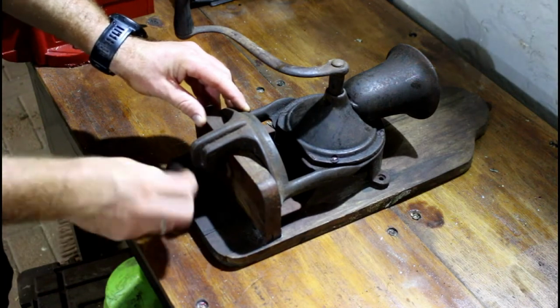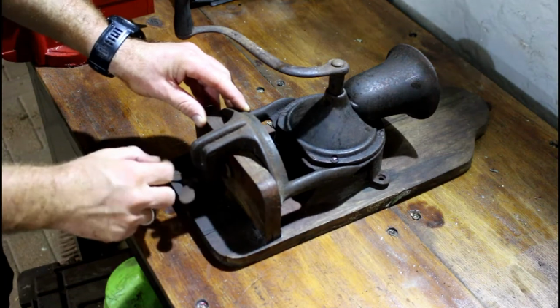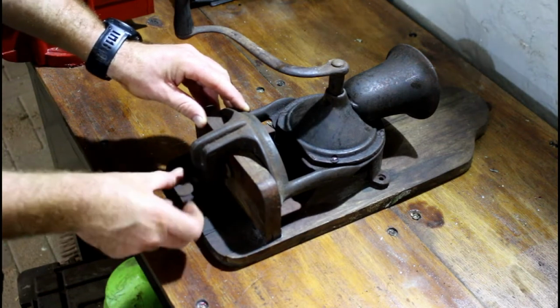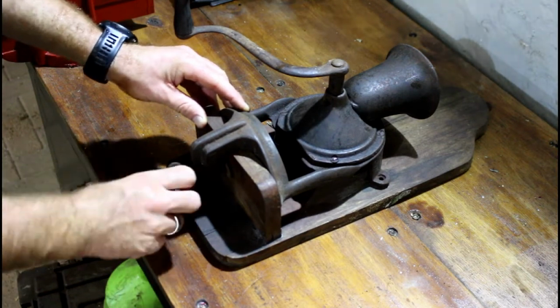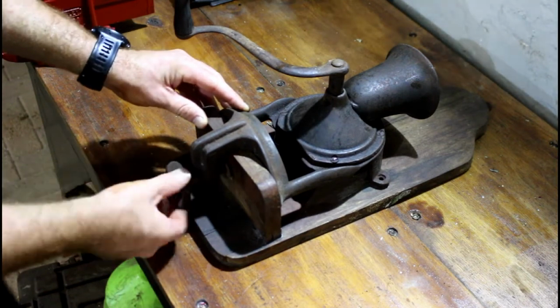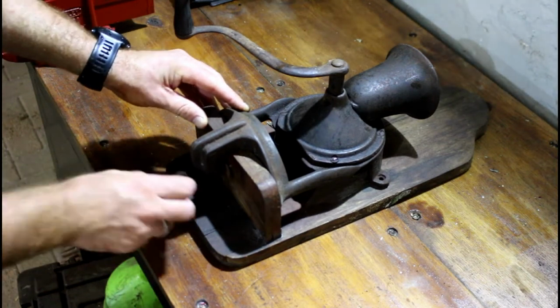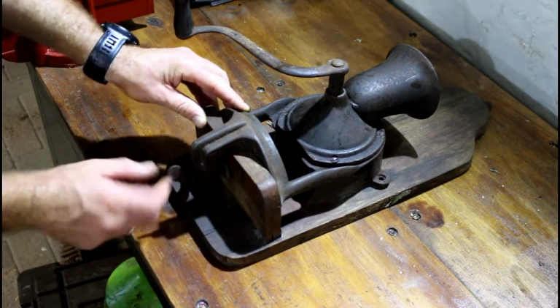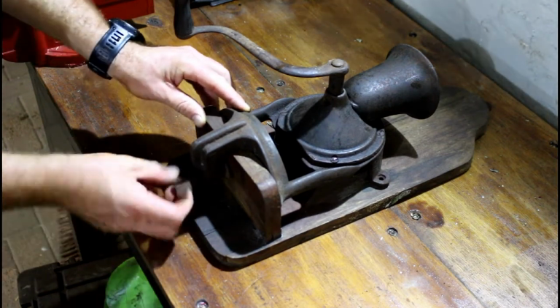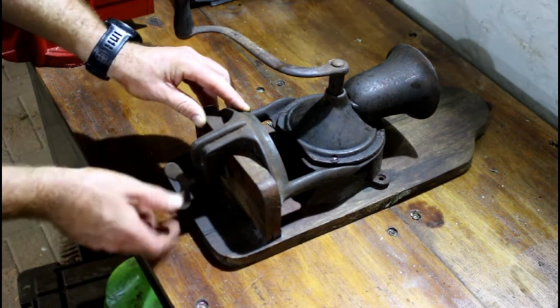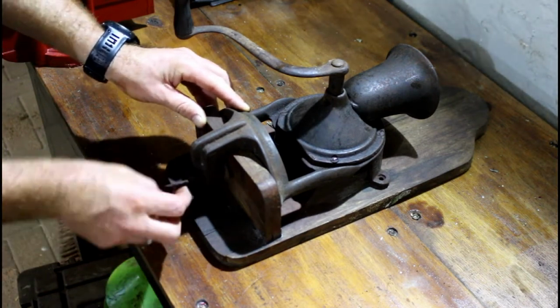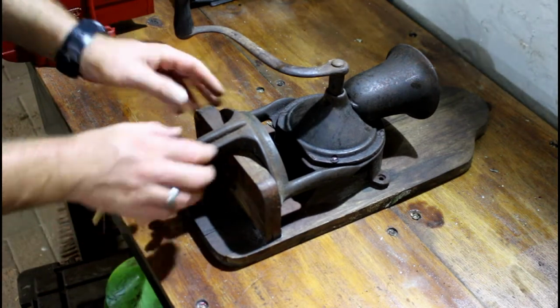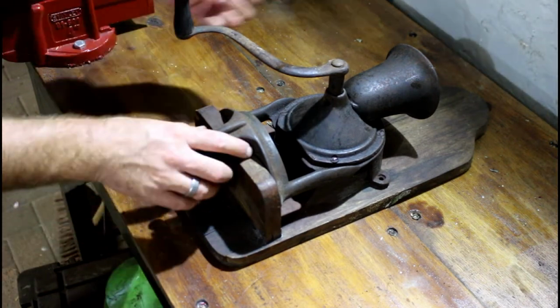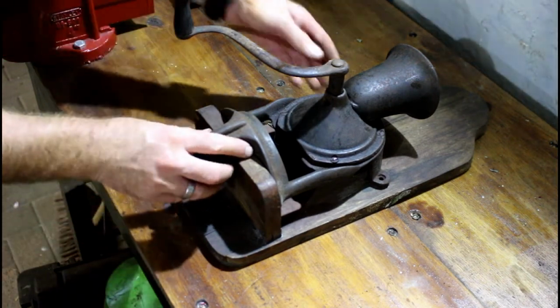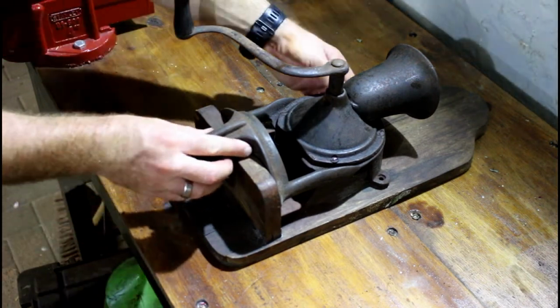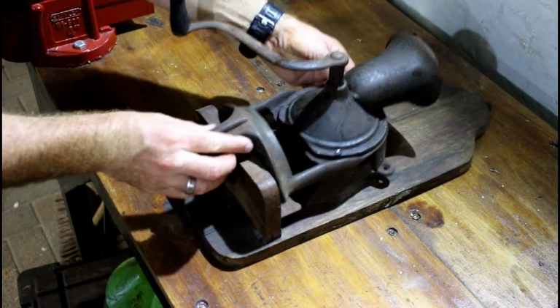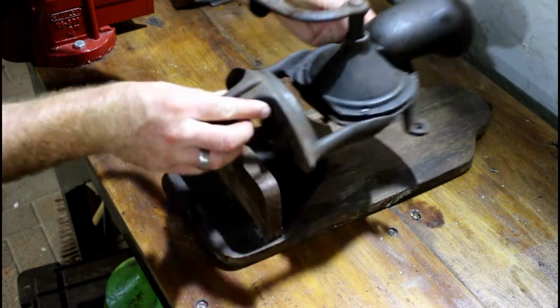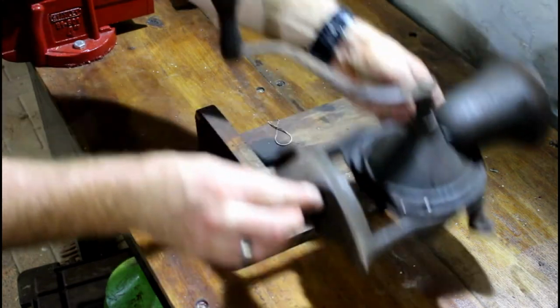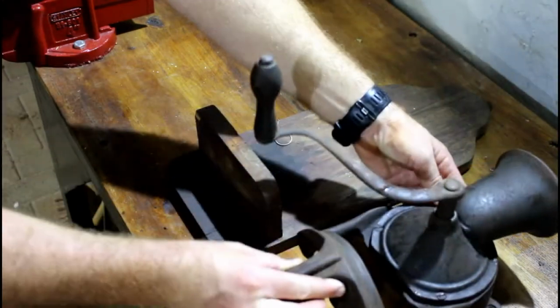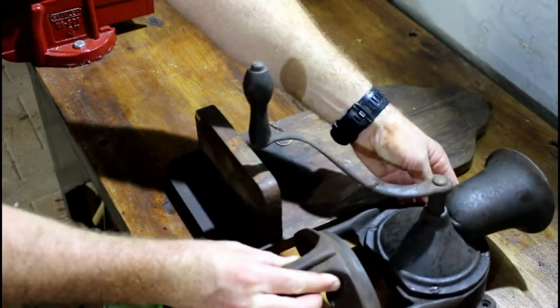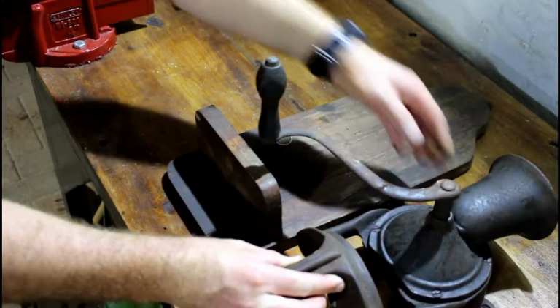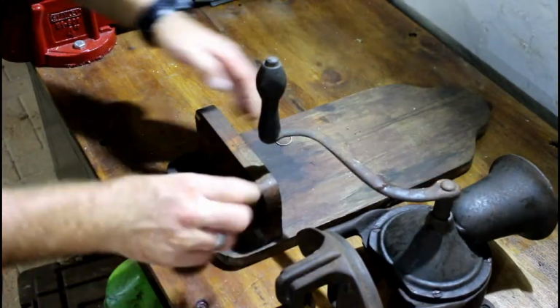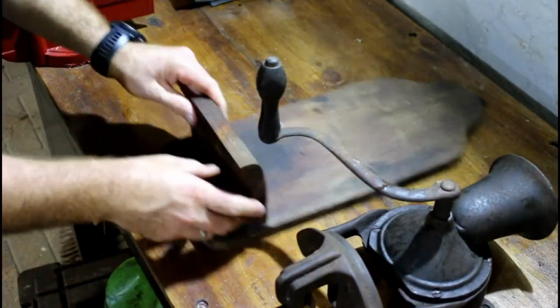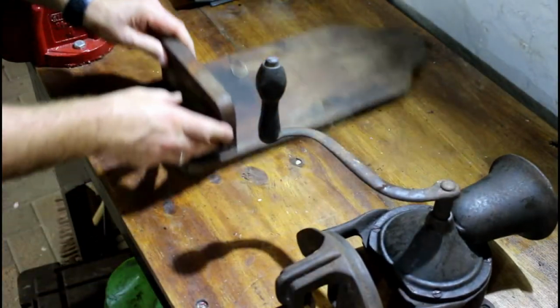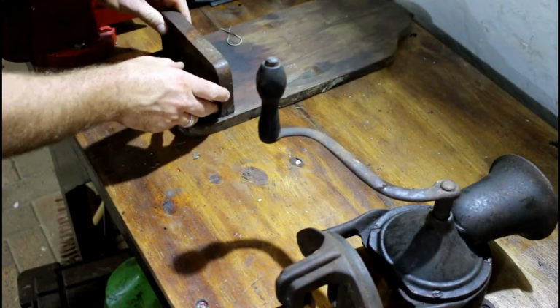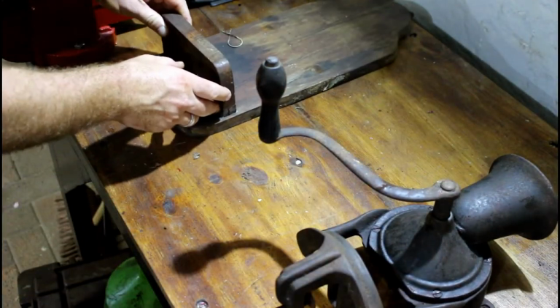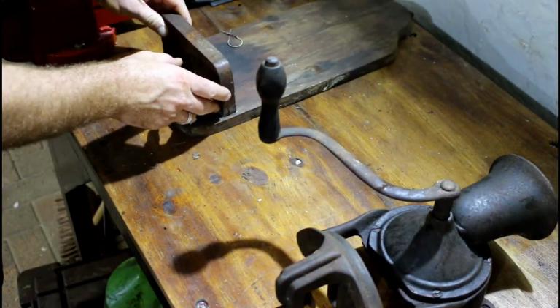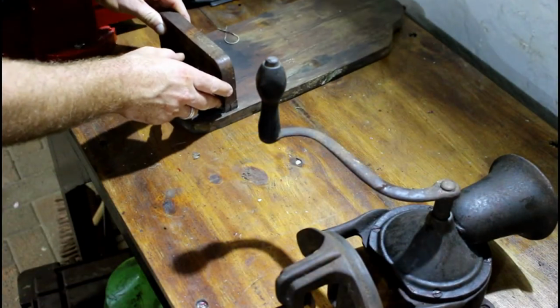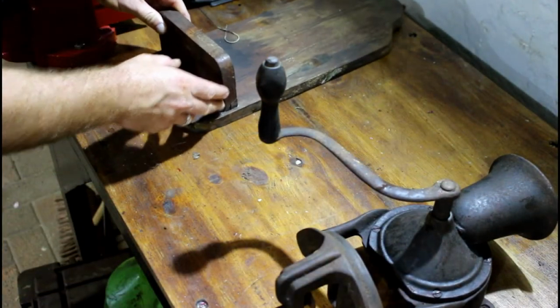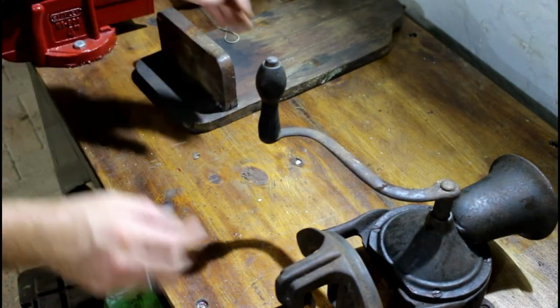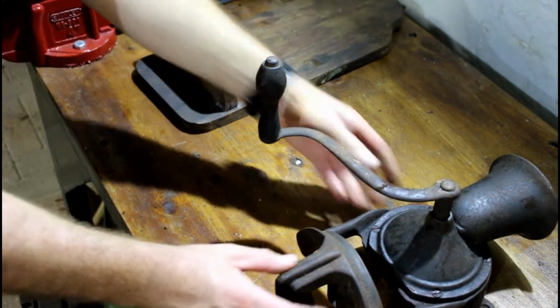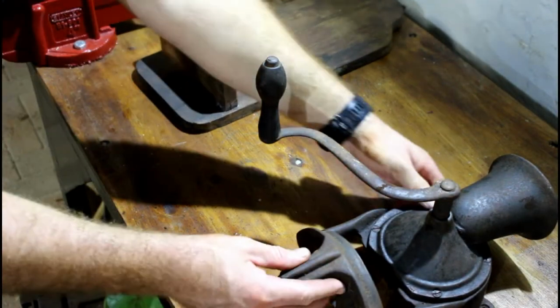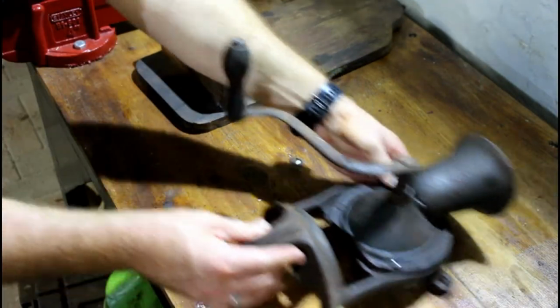I work in a scrap metal company. This coffee grinder was something that I found in the scrap and I'm going to restore it so that I can use it again.